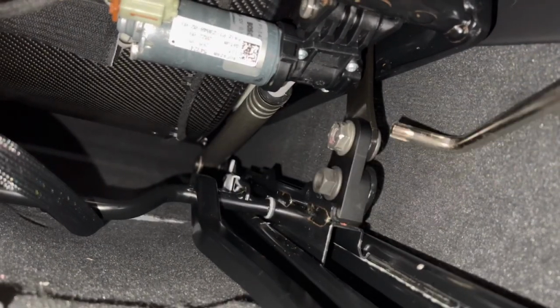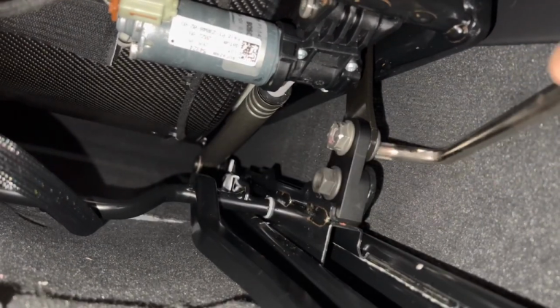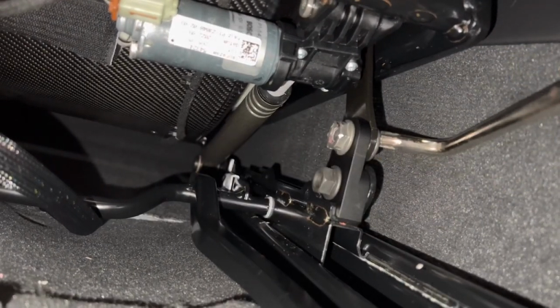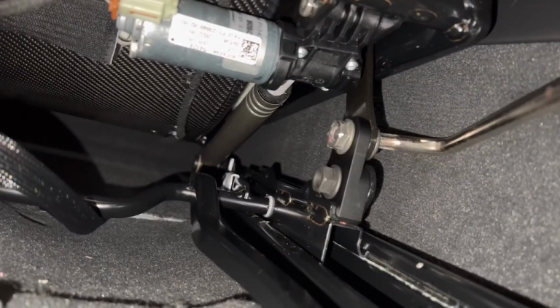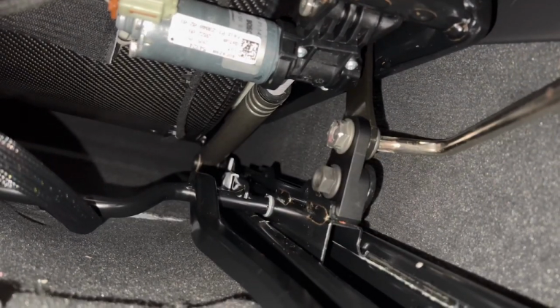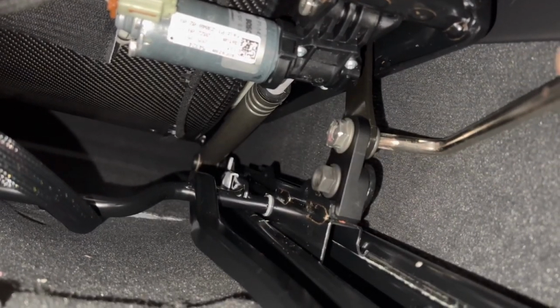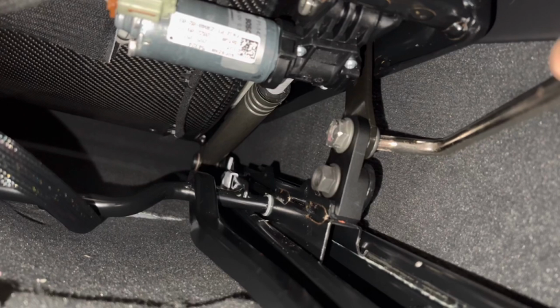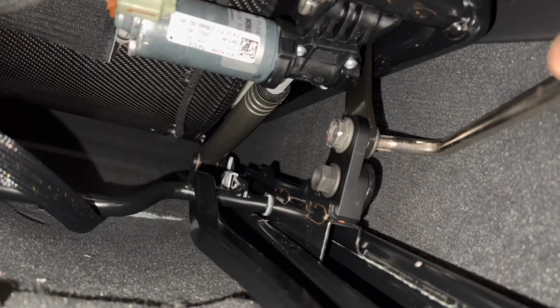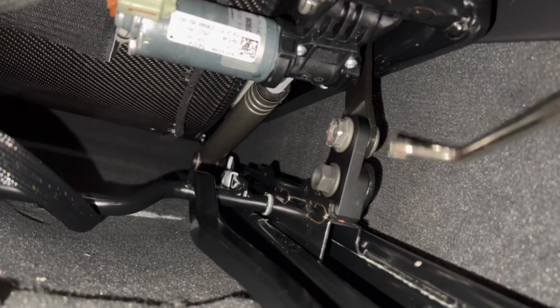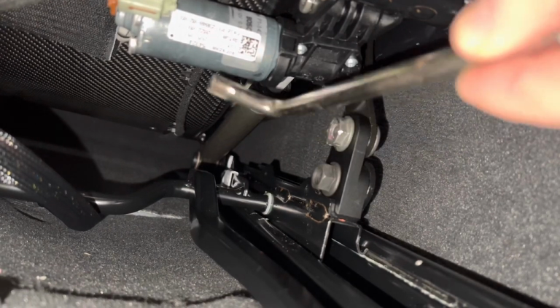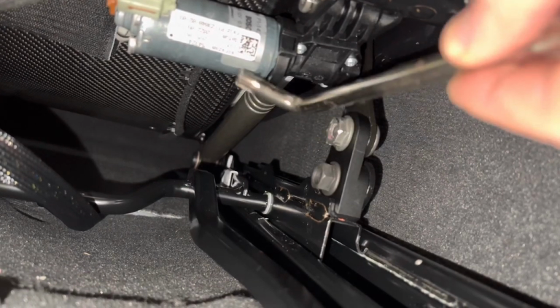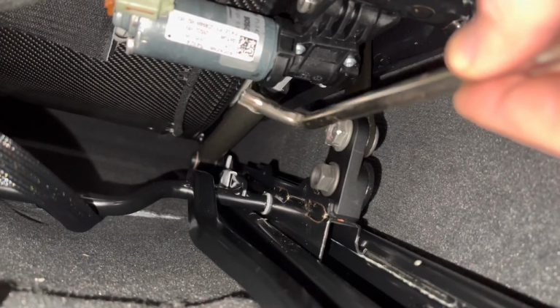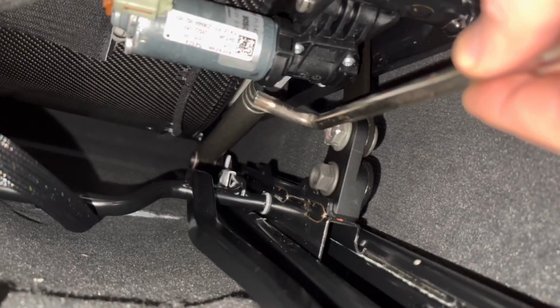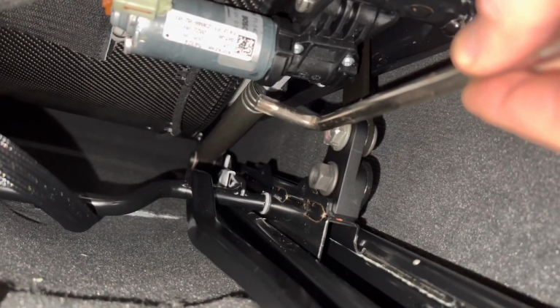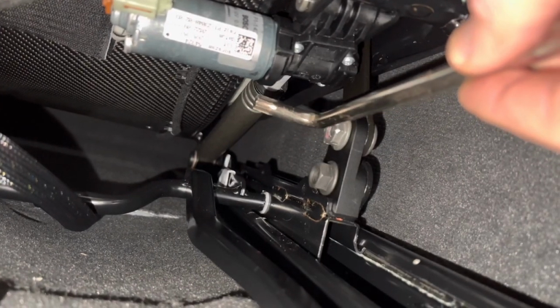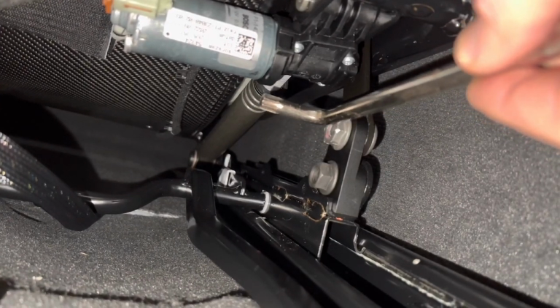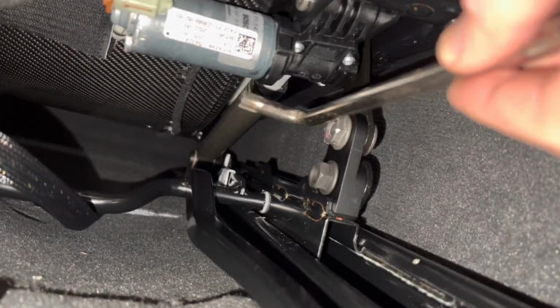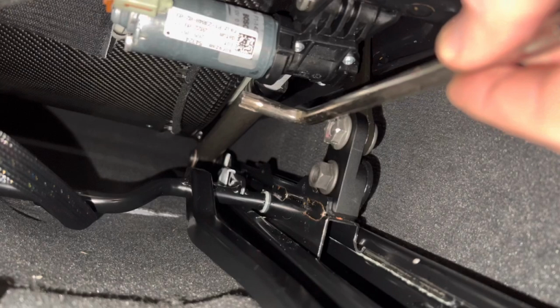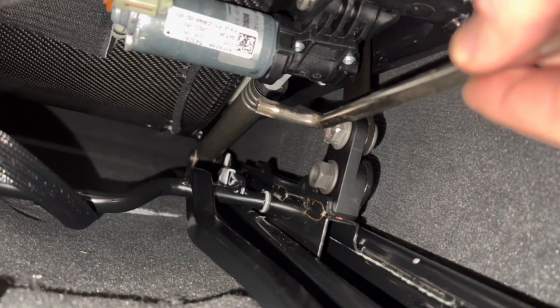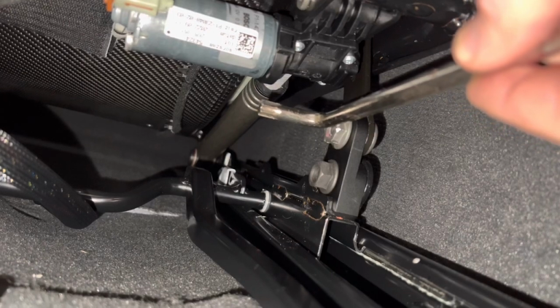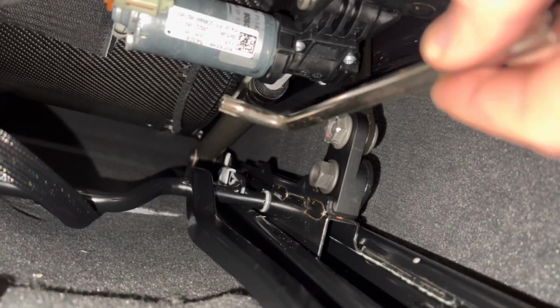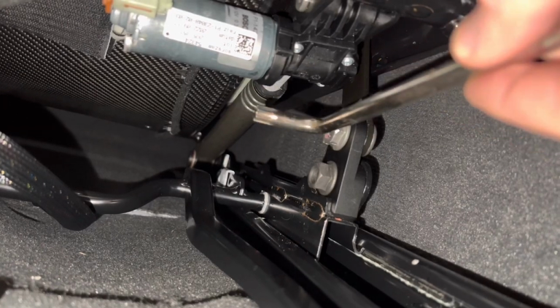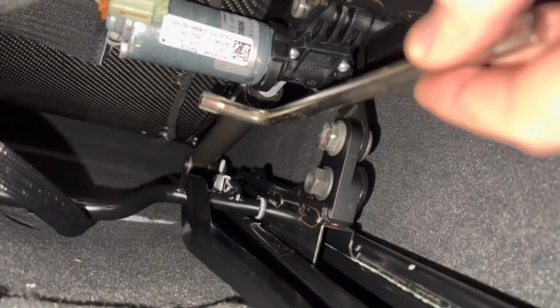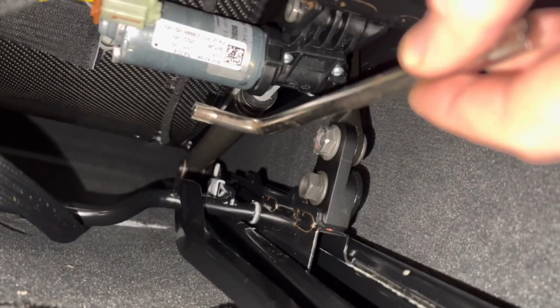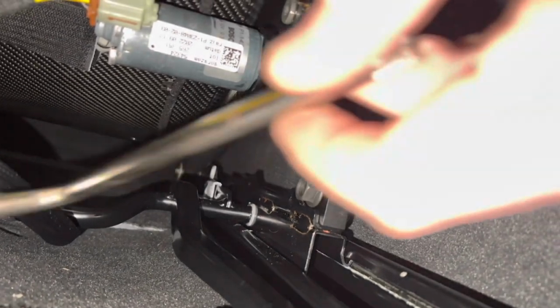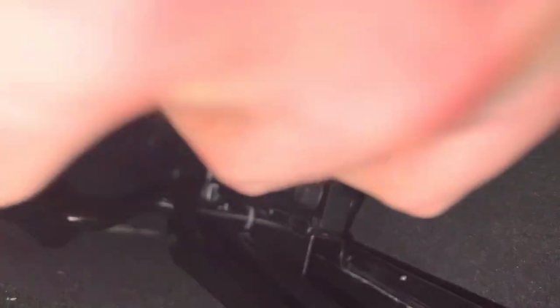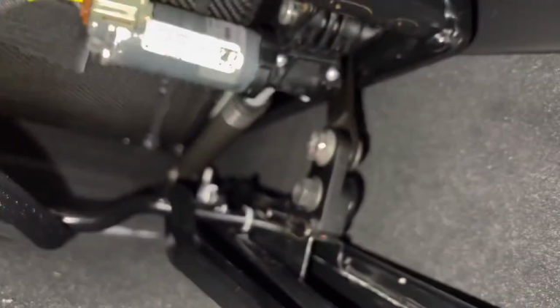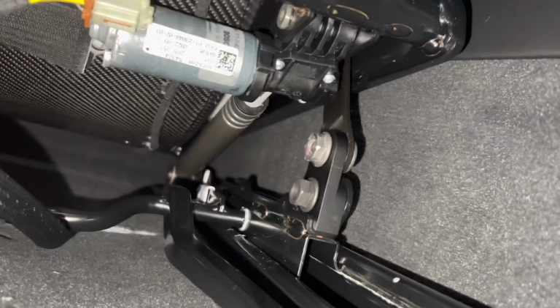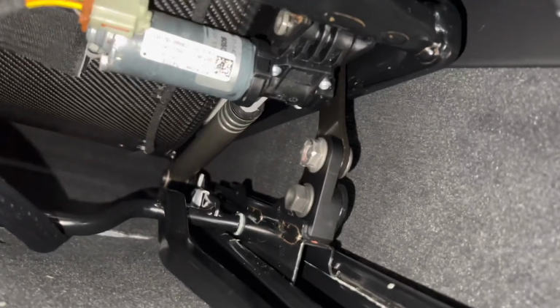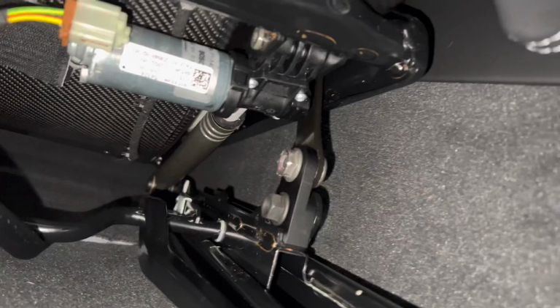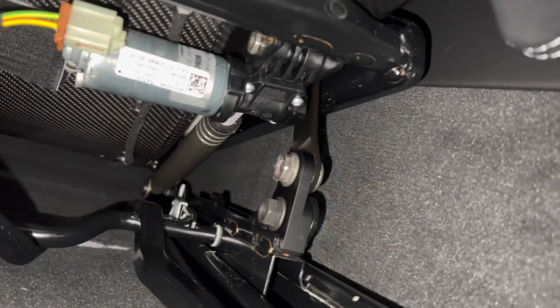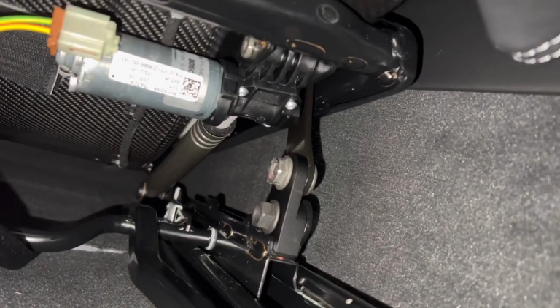This one can be a real pain. You've got to give it a few taps and pull it through so the head of the screw itself comes through and you're able to pop the nut on the end. And now it's just a case of tightening everything up.